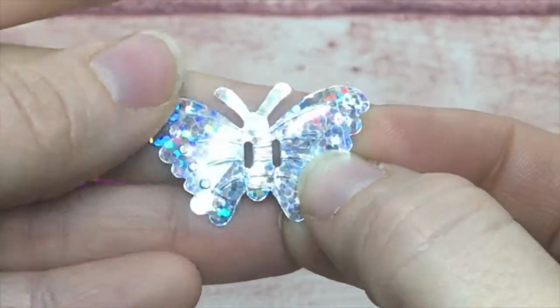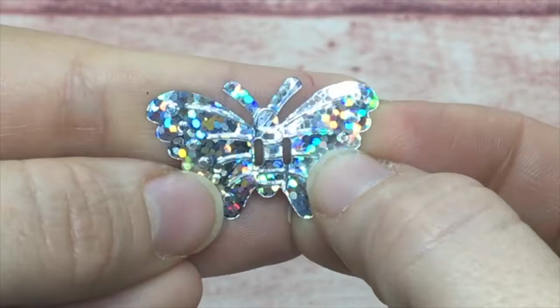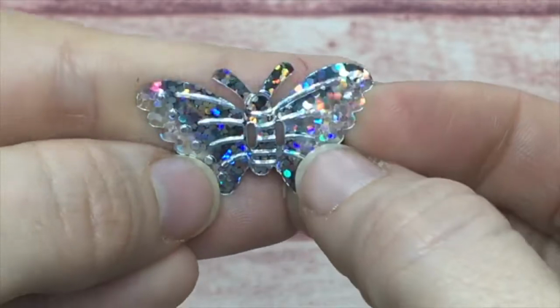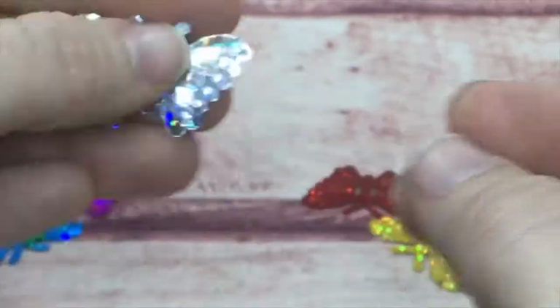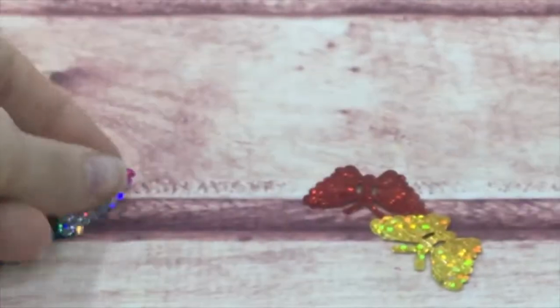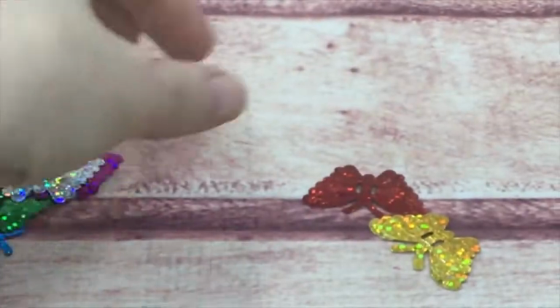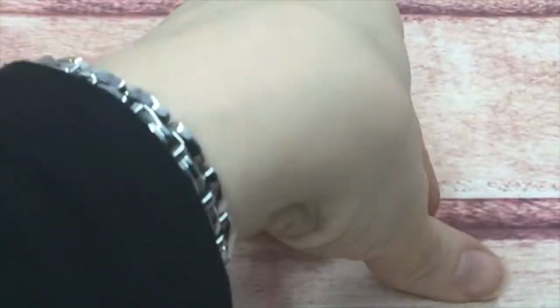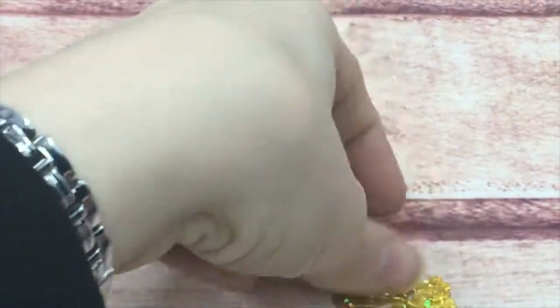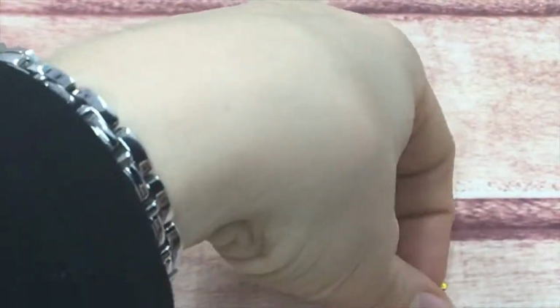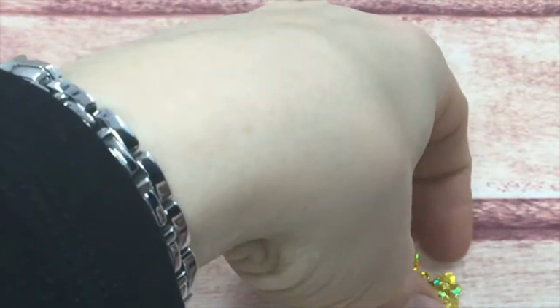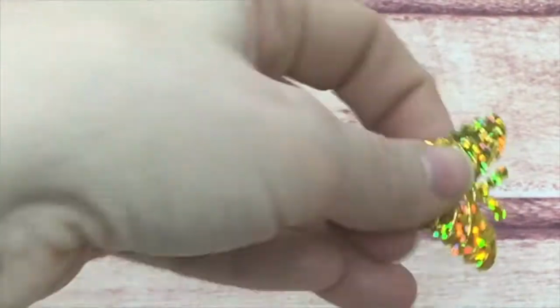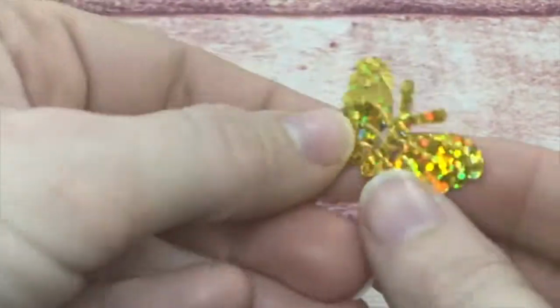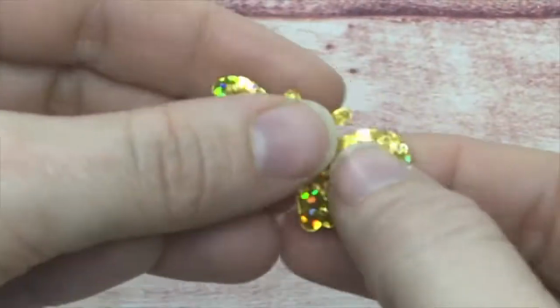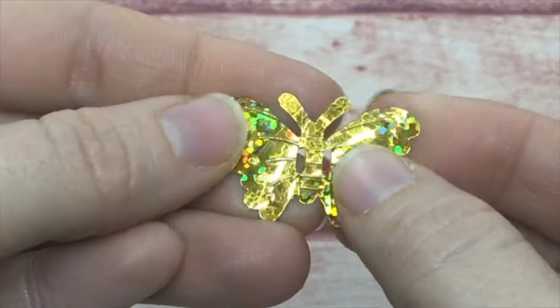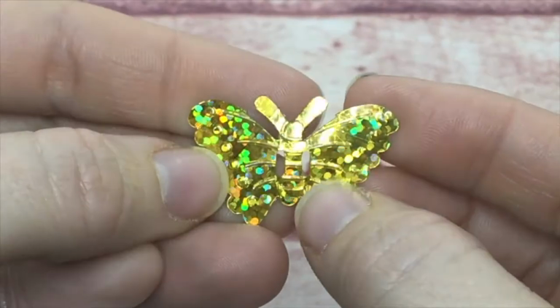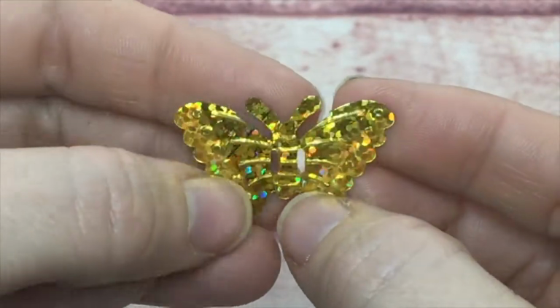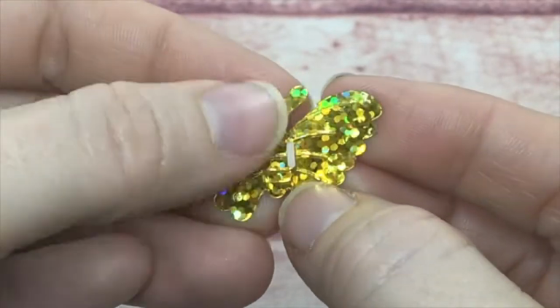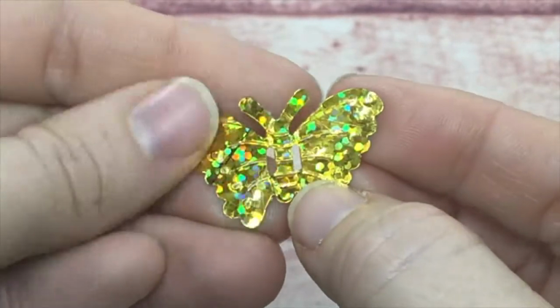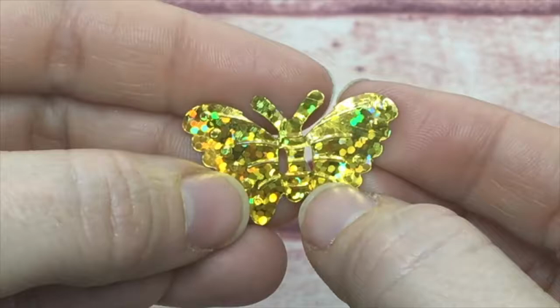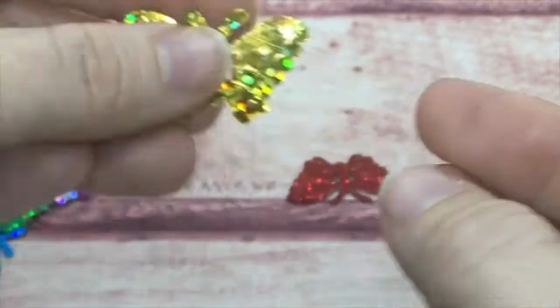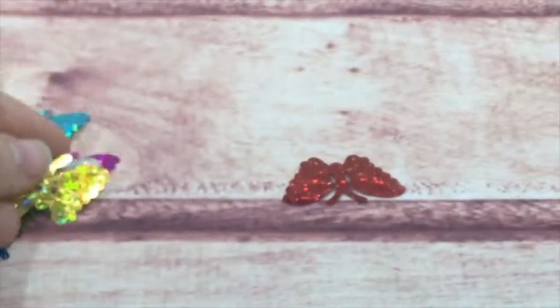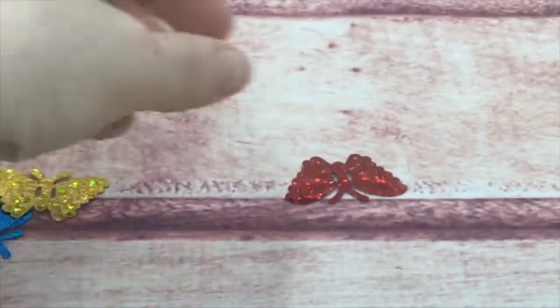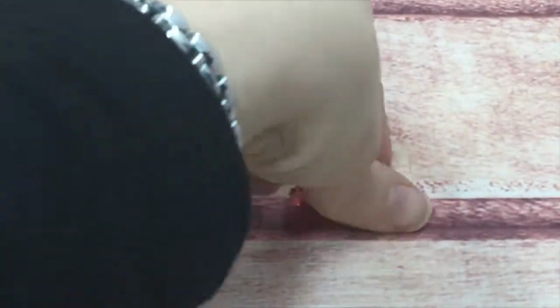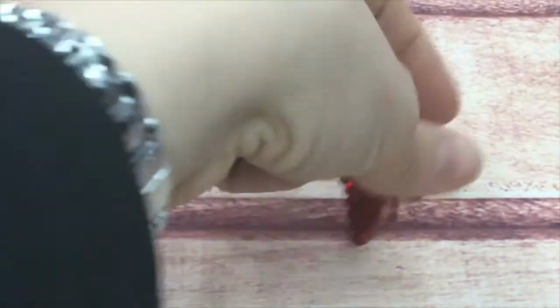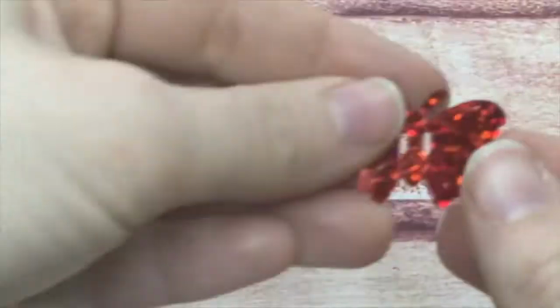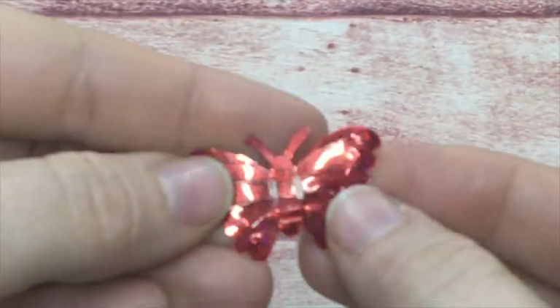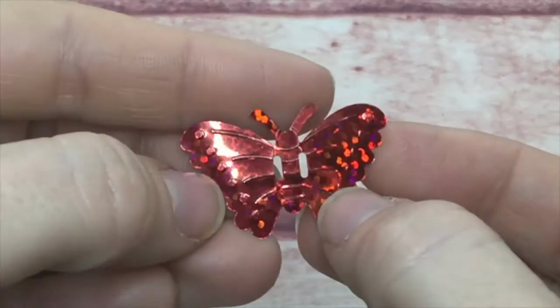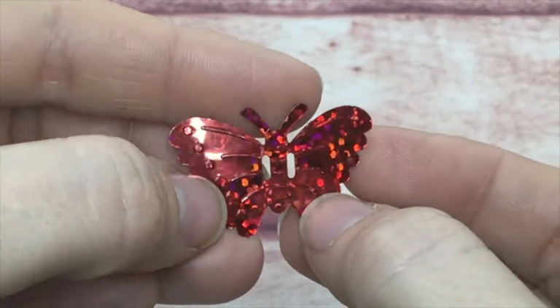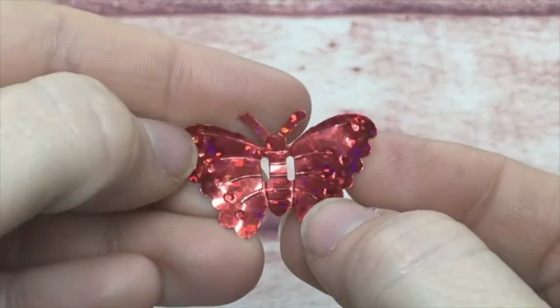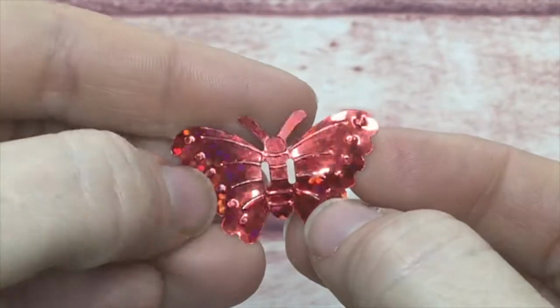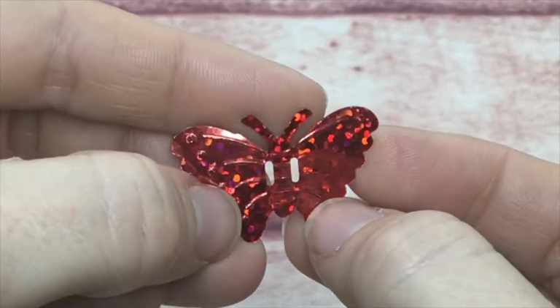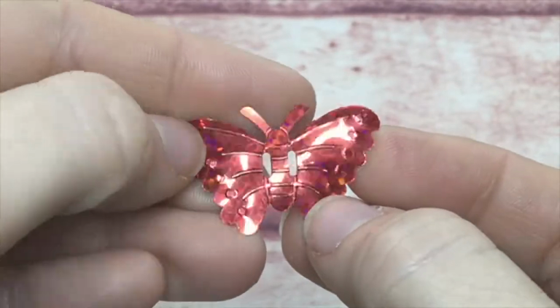They come in the same color family as the other ones — silver, gold, pink, red, teal, green, and blue. They are just so much fun.